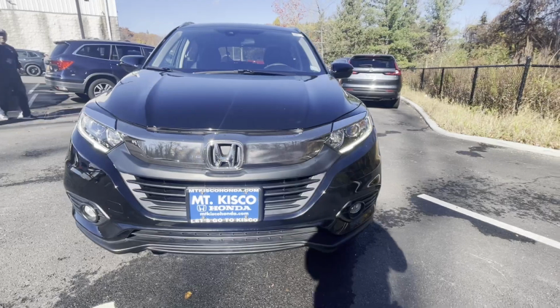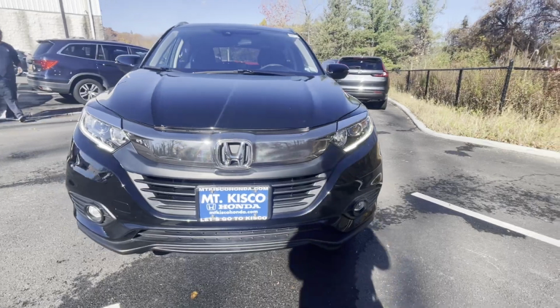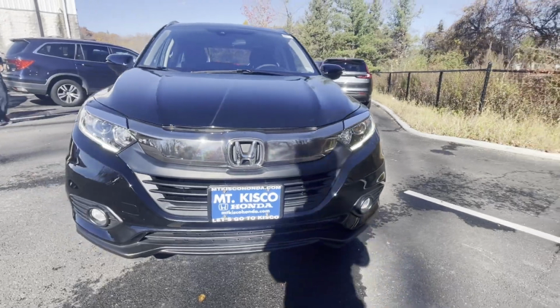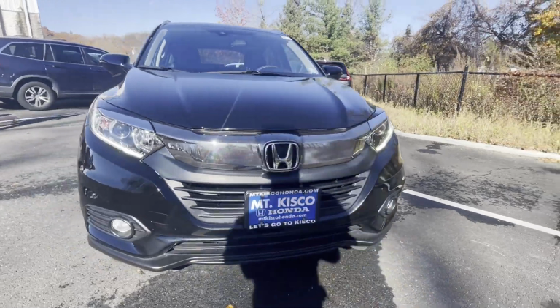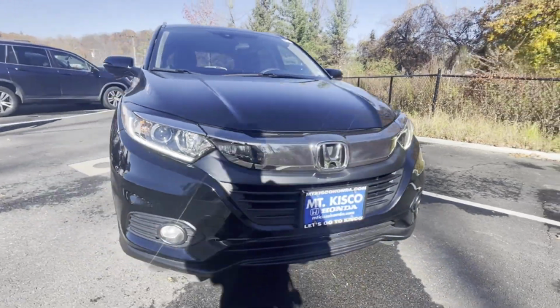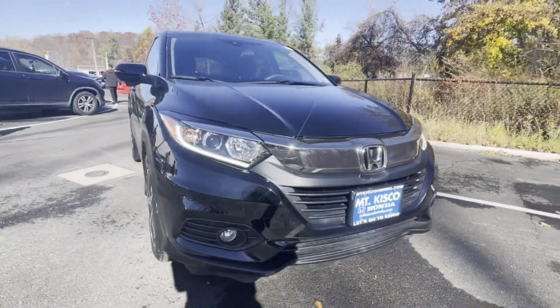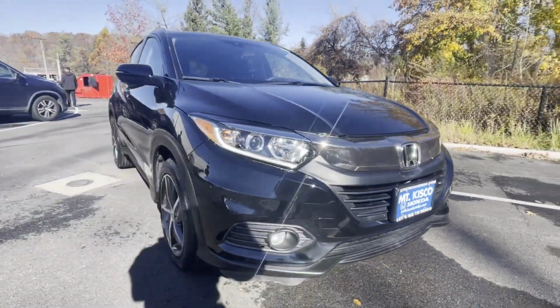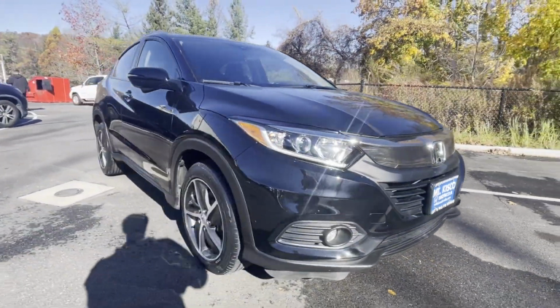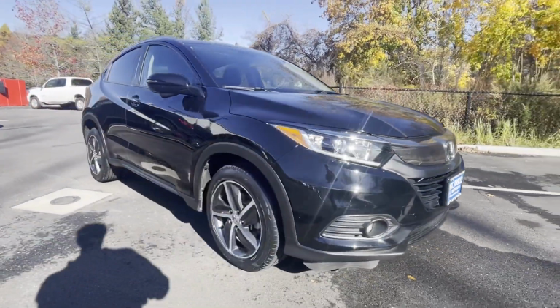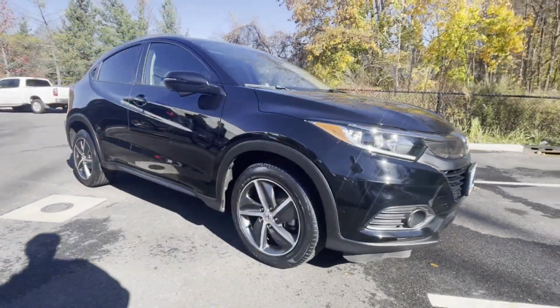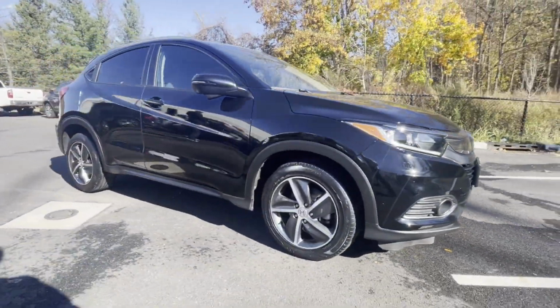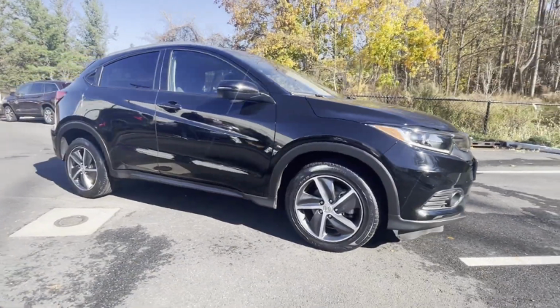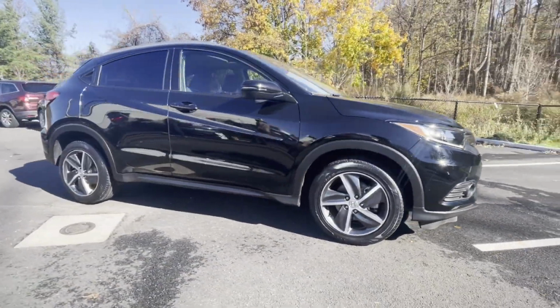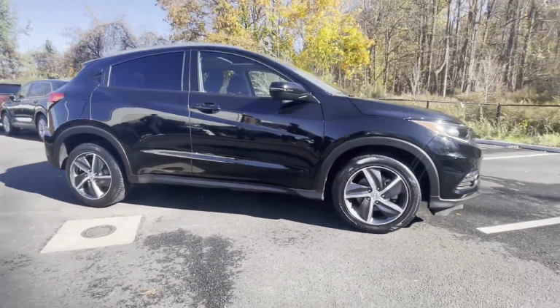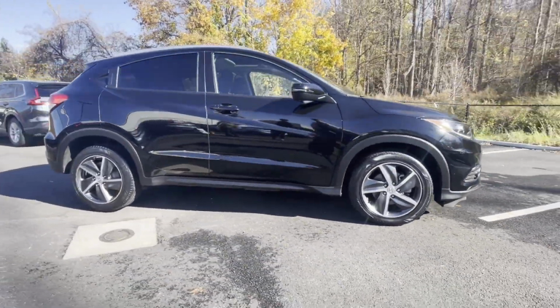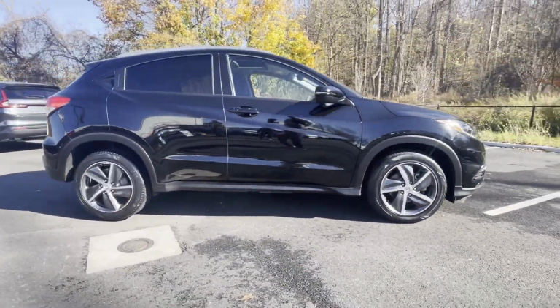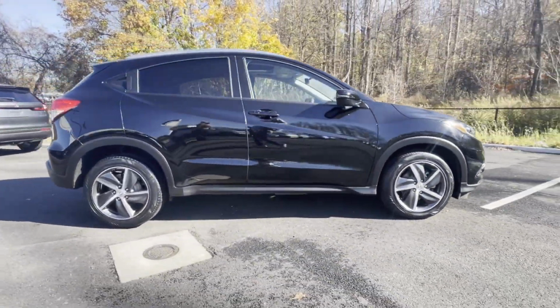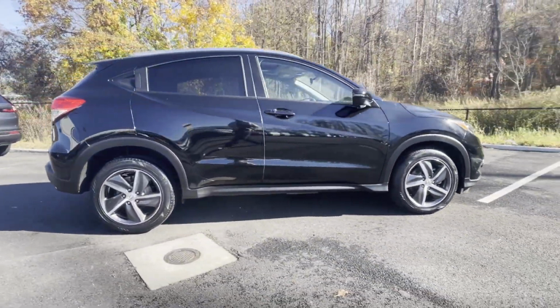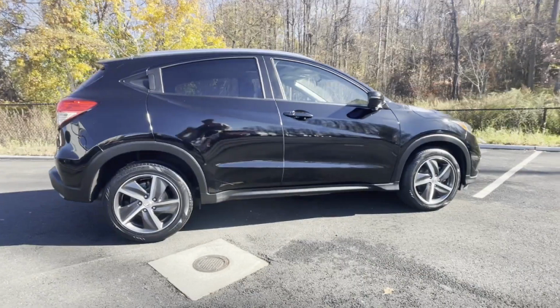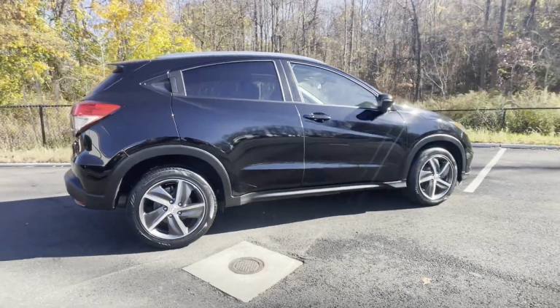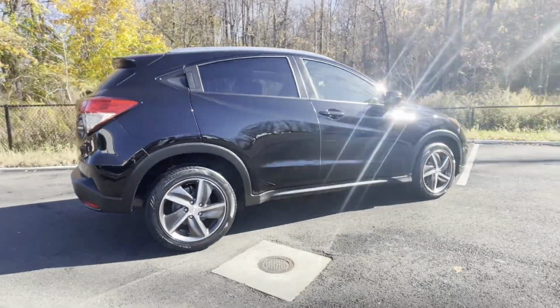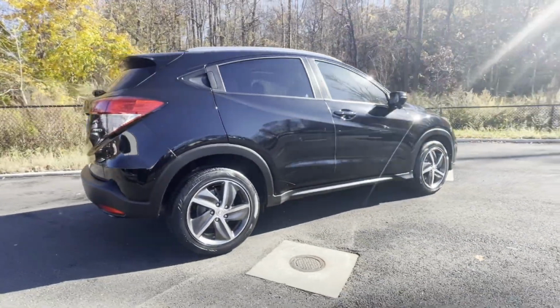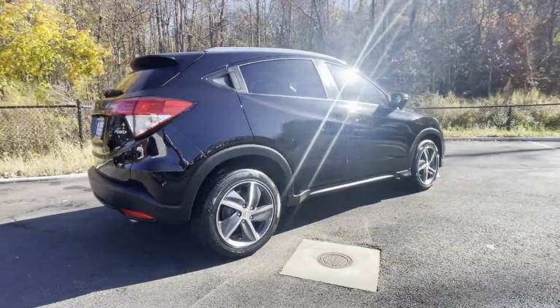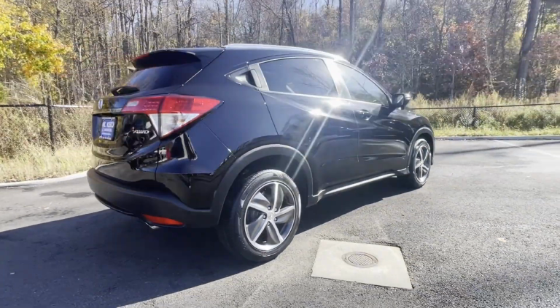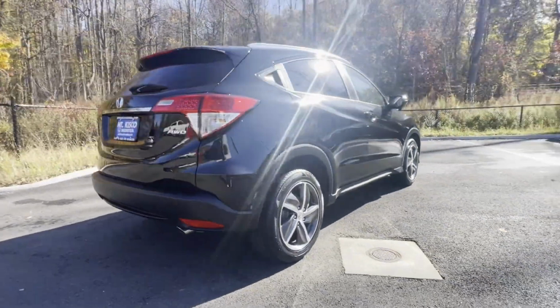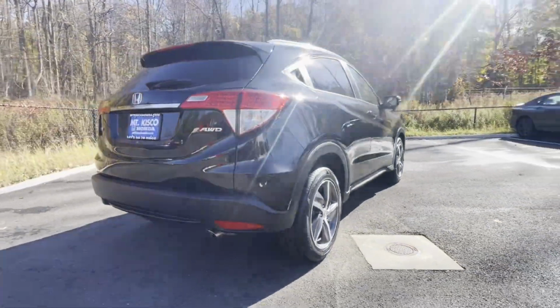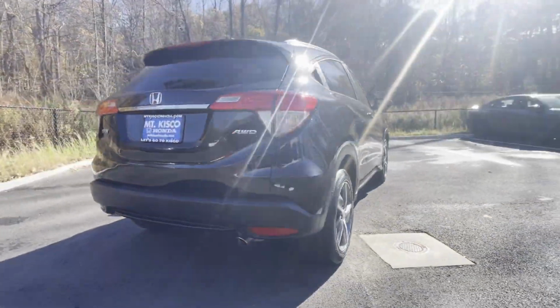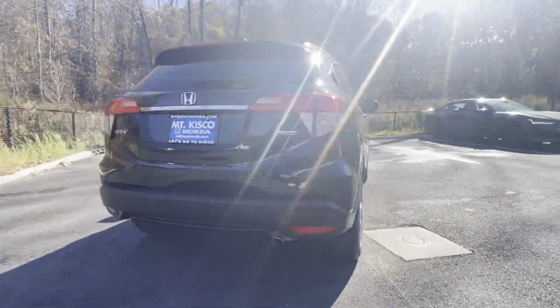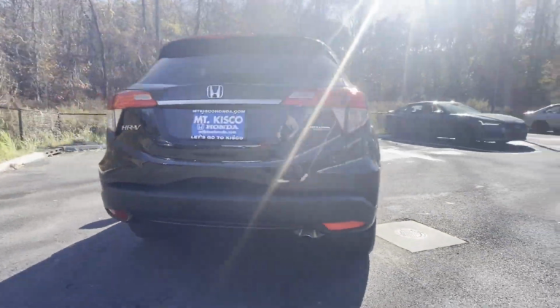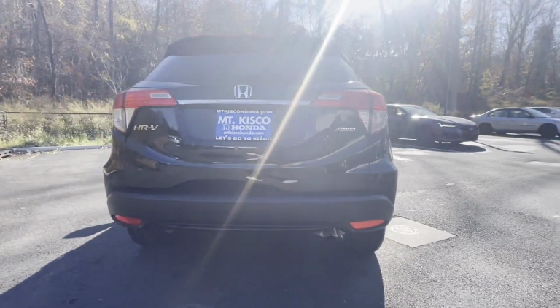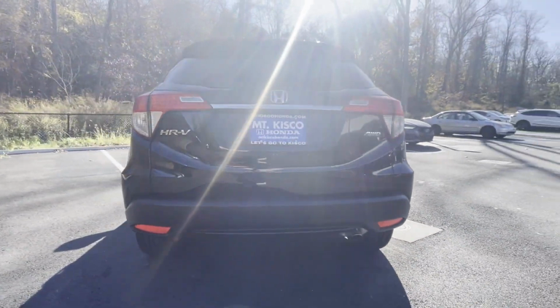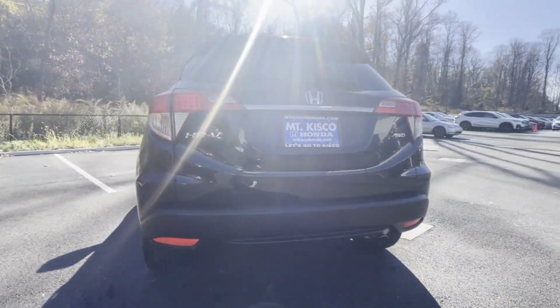2021 Honda HR-V with less than 23,000 miles on the odometer. This SUV offers space as well as power and performance. Find what you are looking for and more with these extra features.